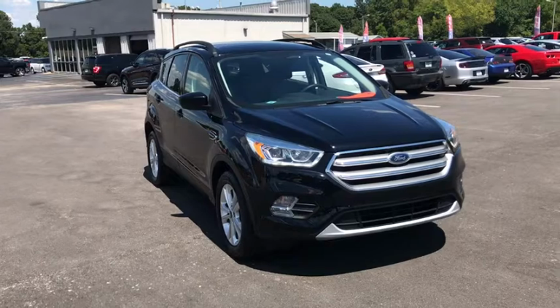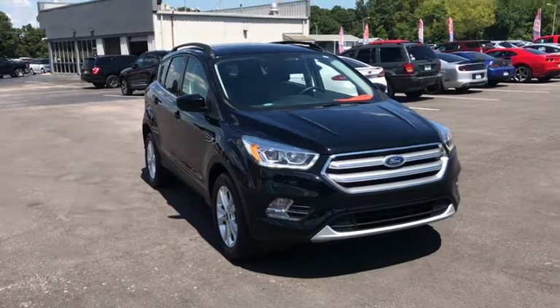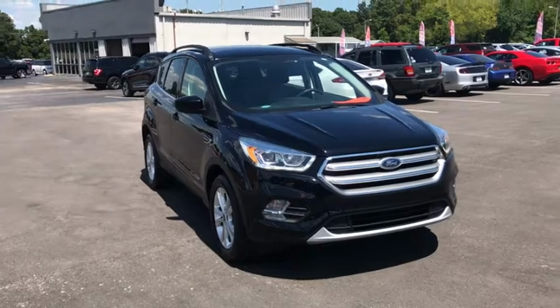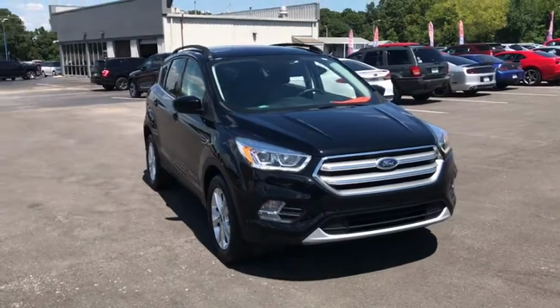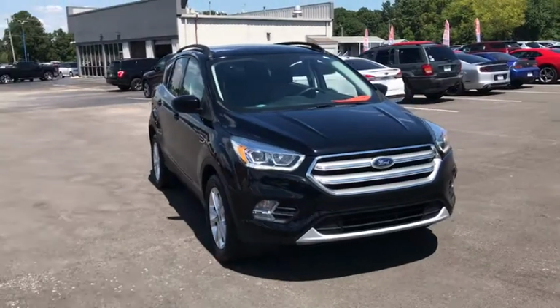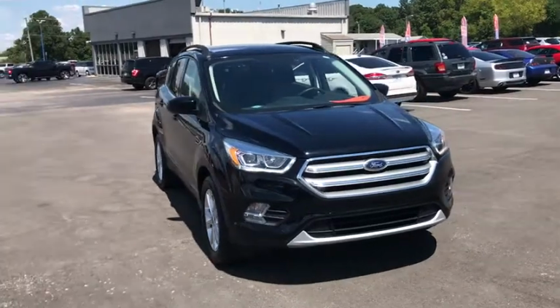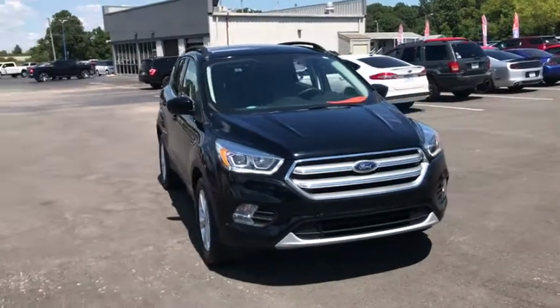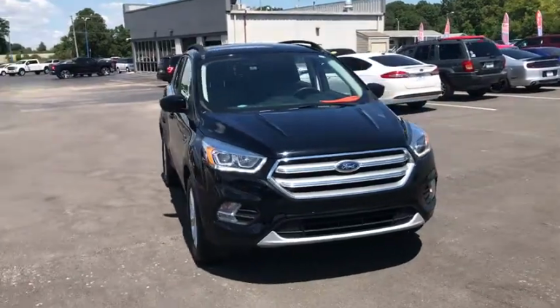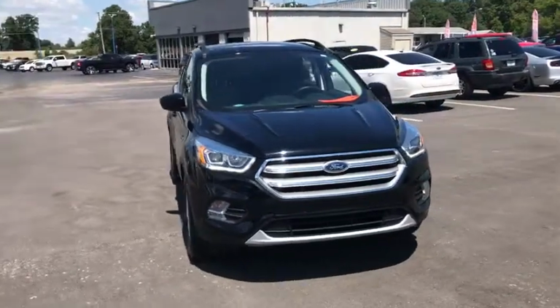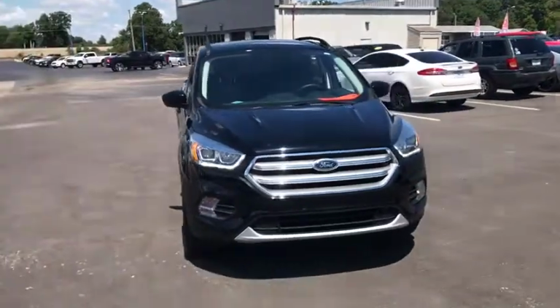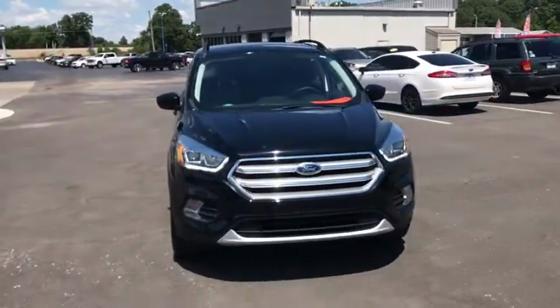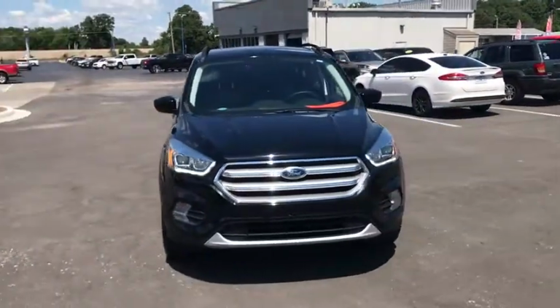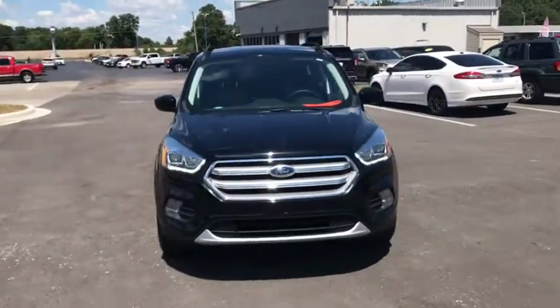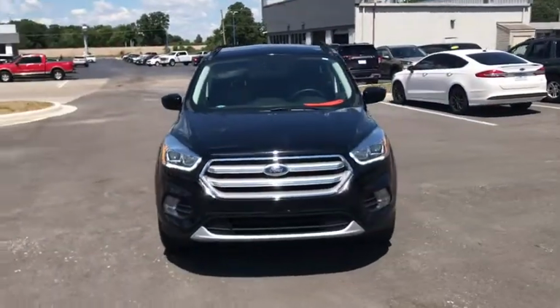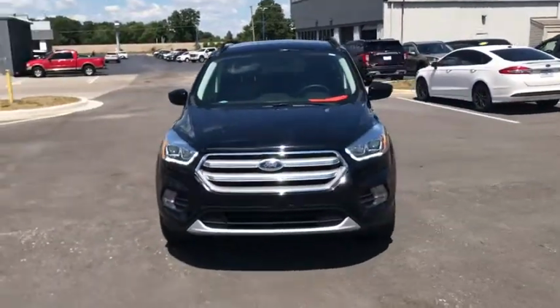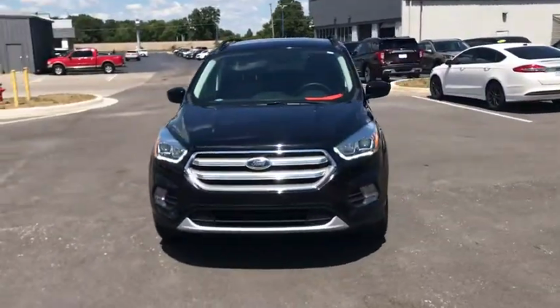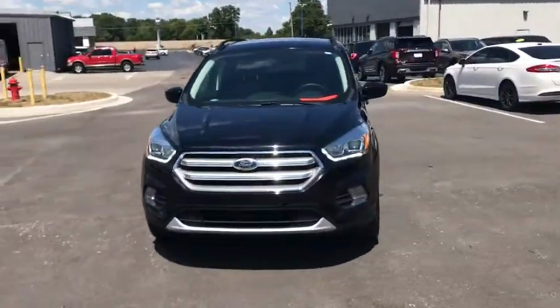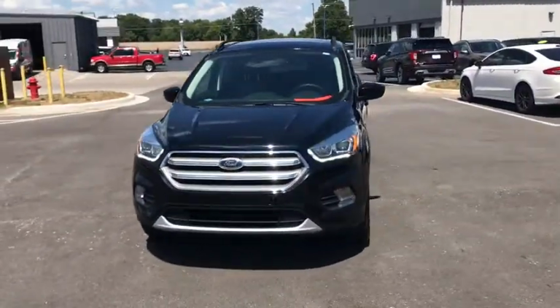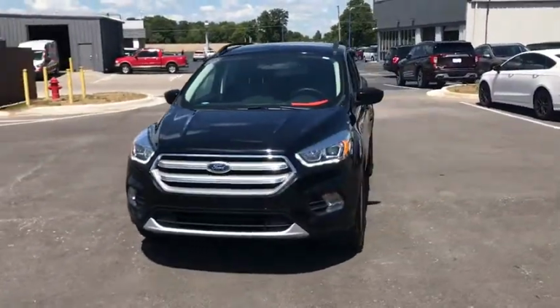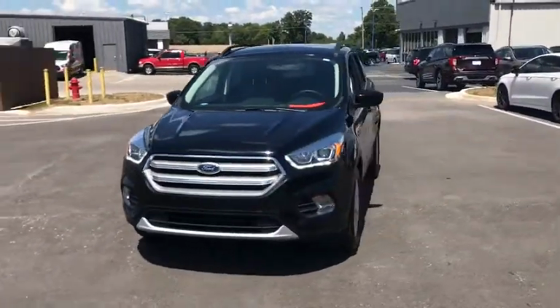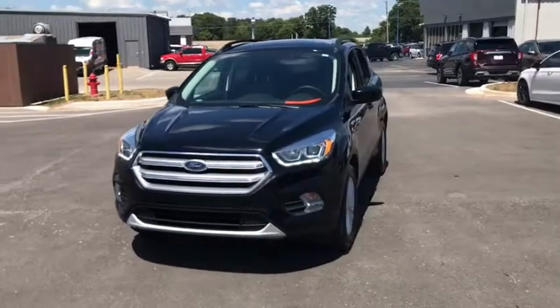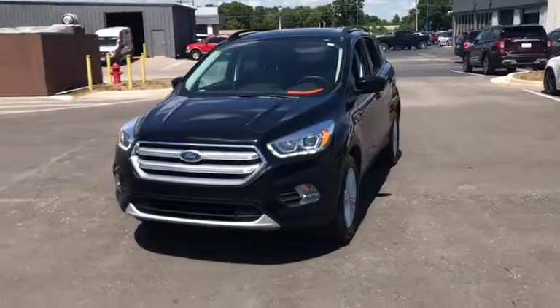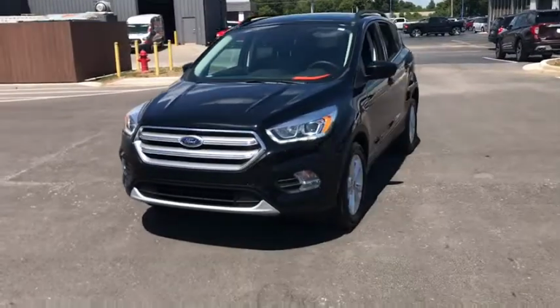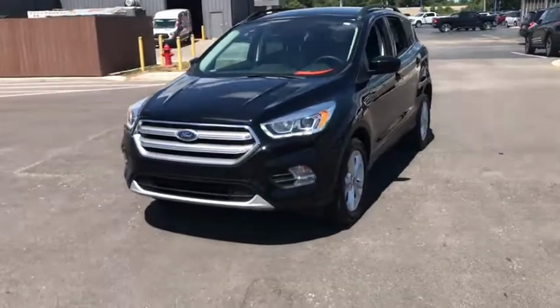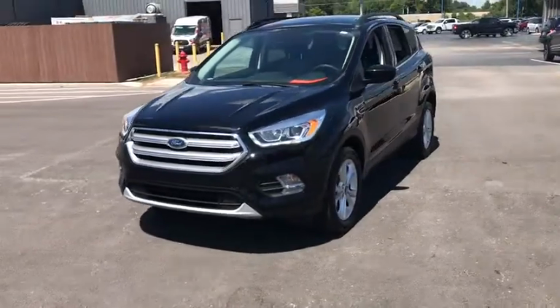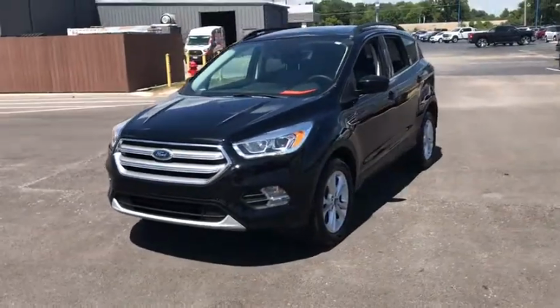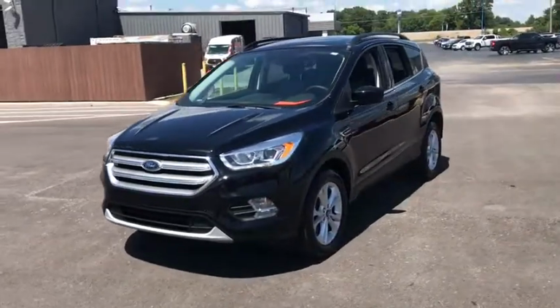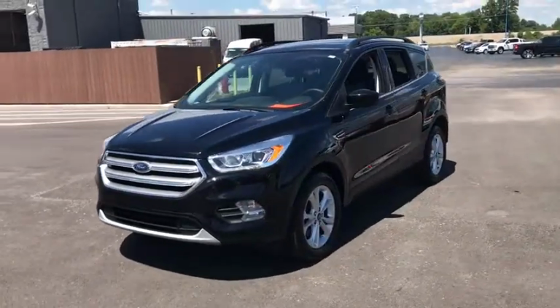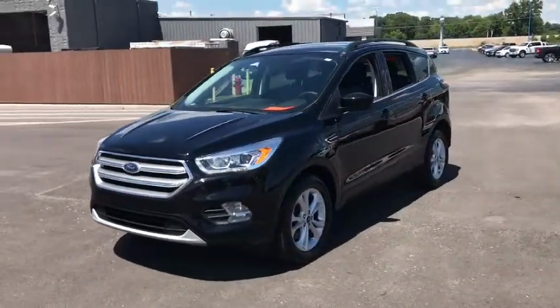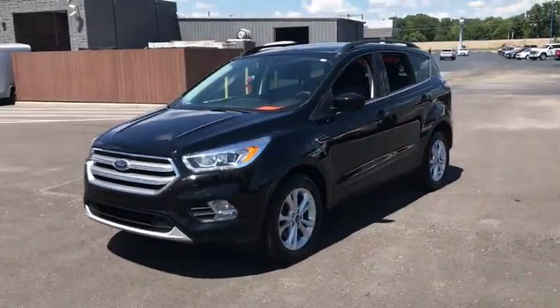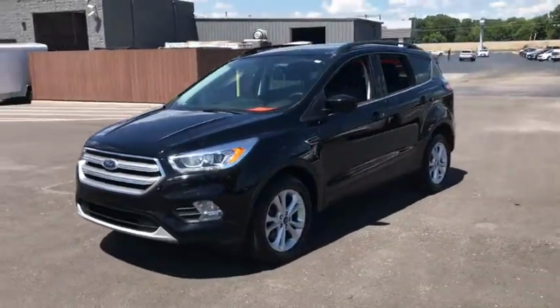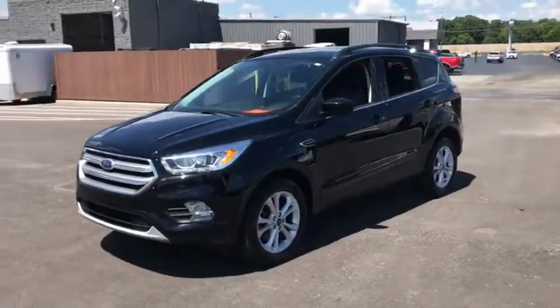Looking for the right vehicle? Check out the 2017 Ford Escape. Gas engines flex, tow, sip and go with Ford Escape.